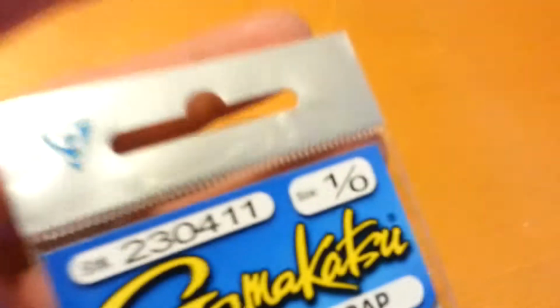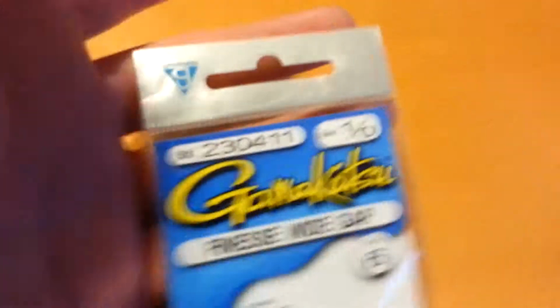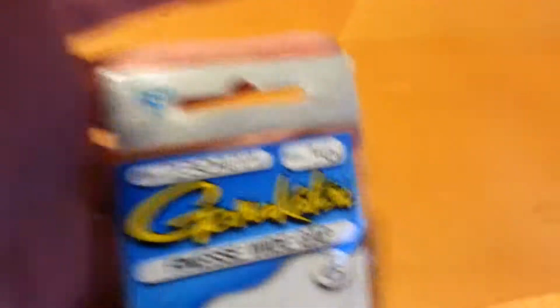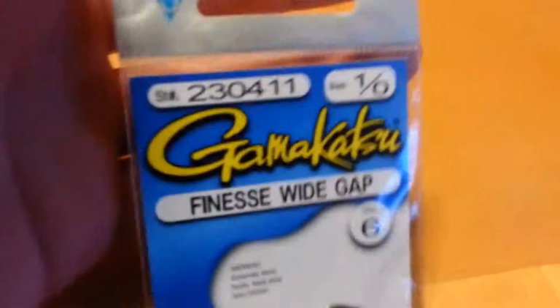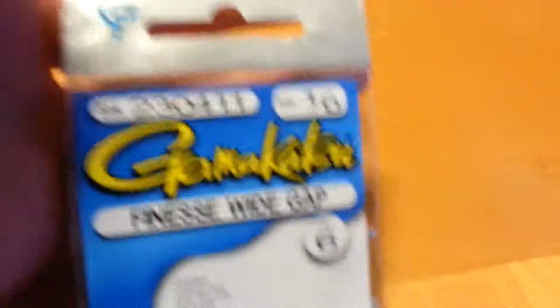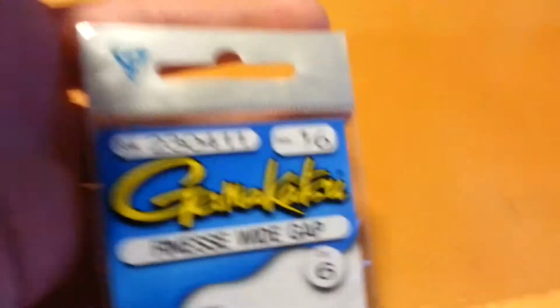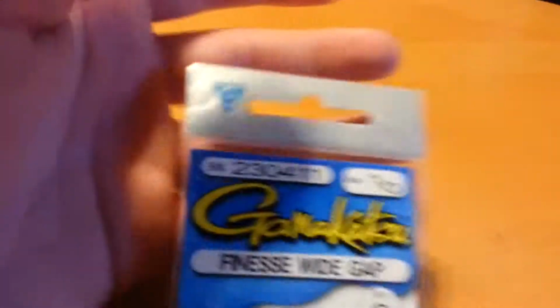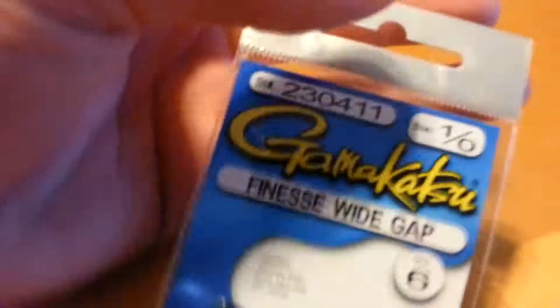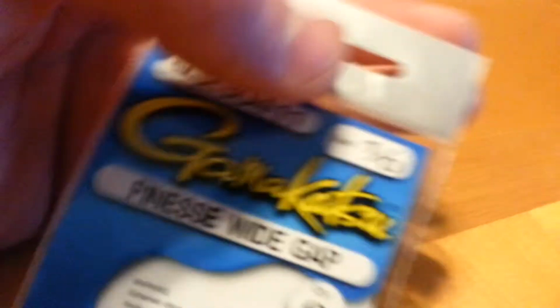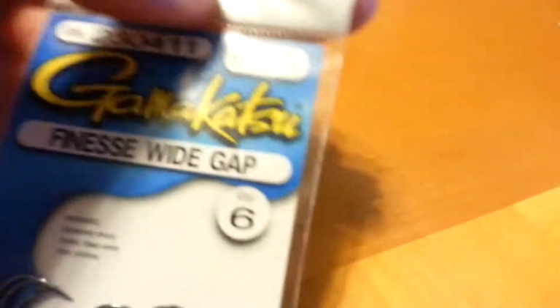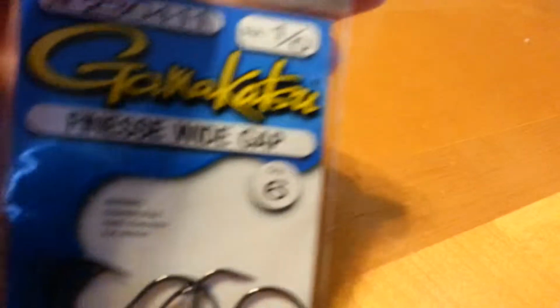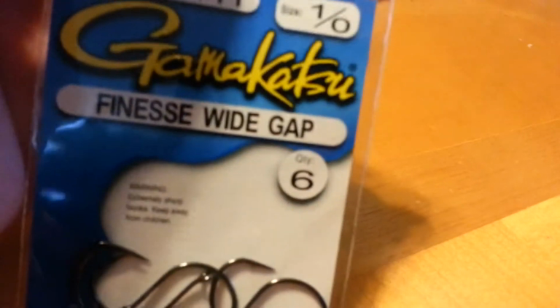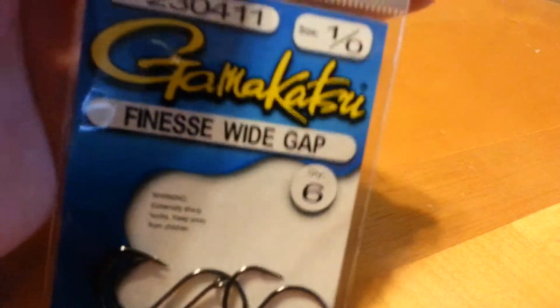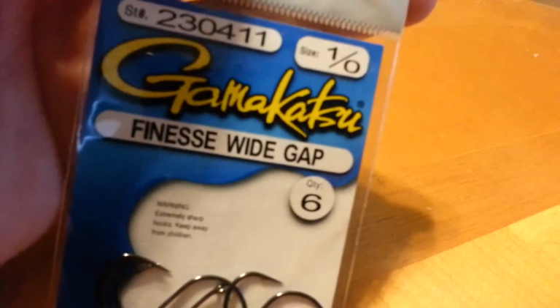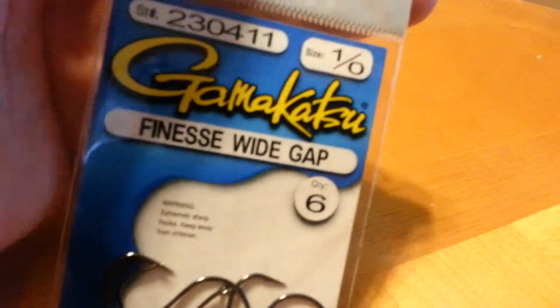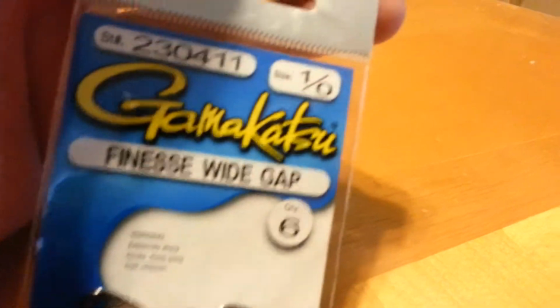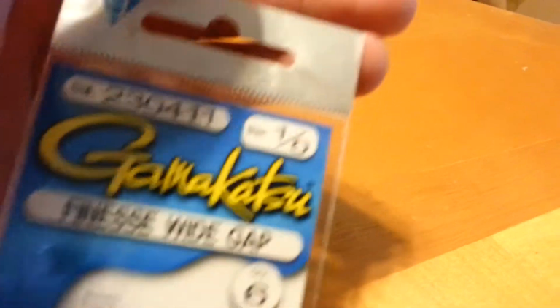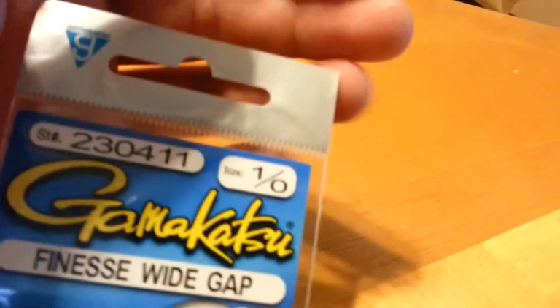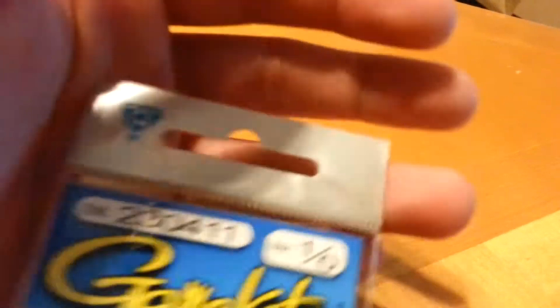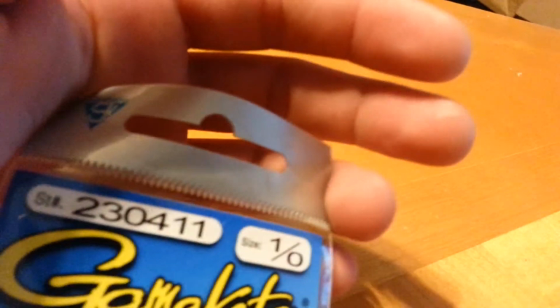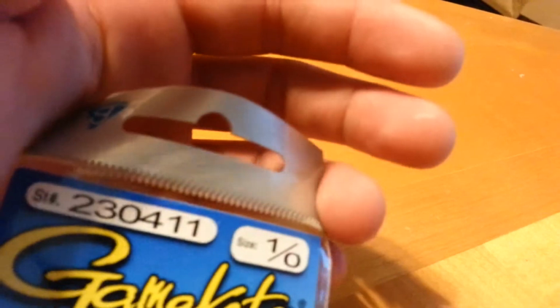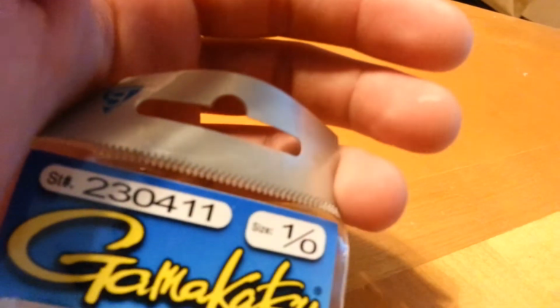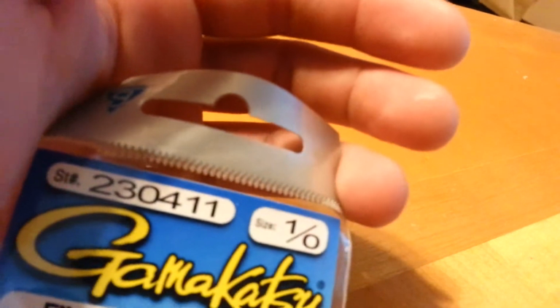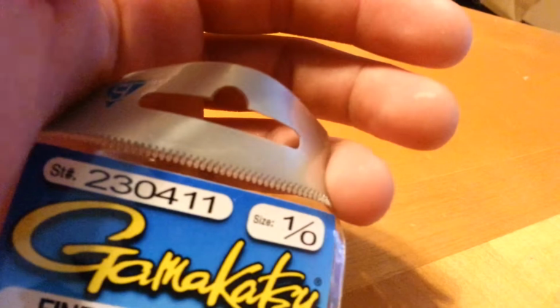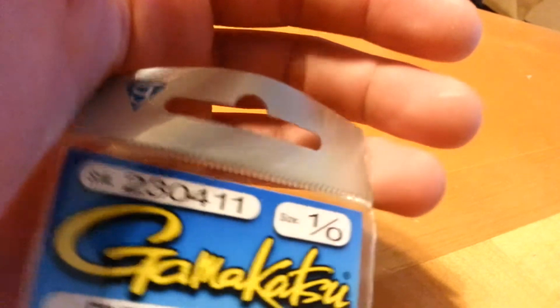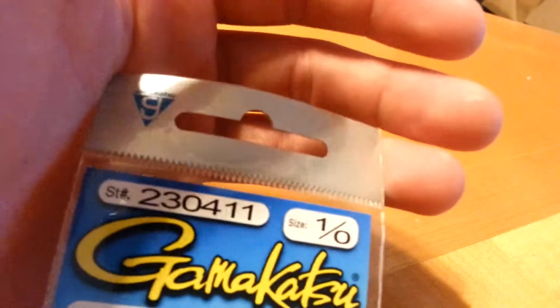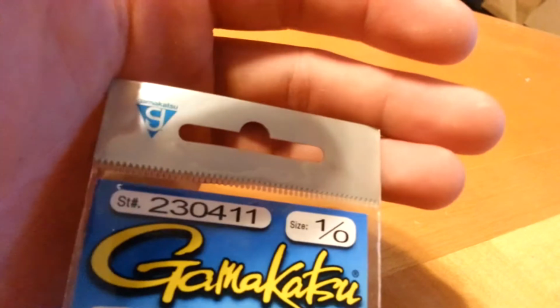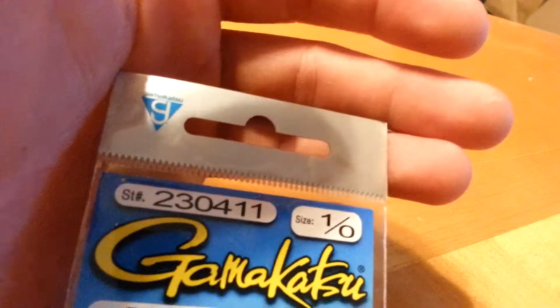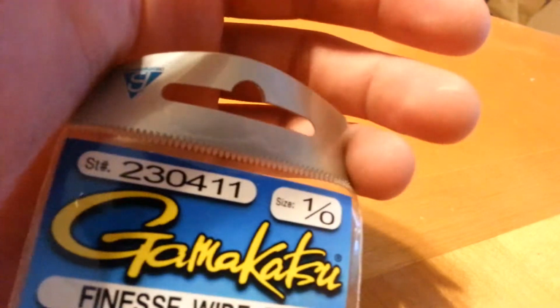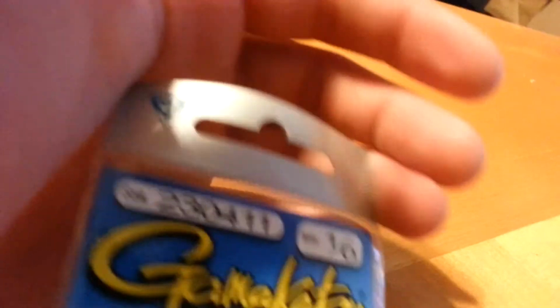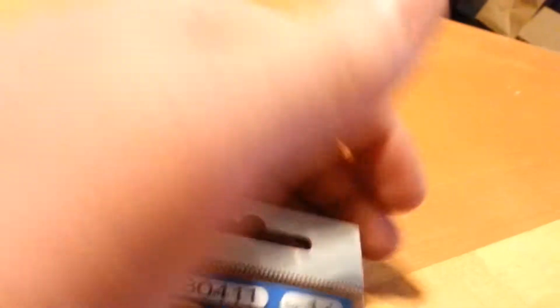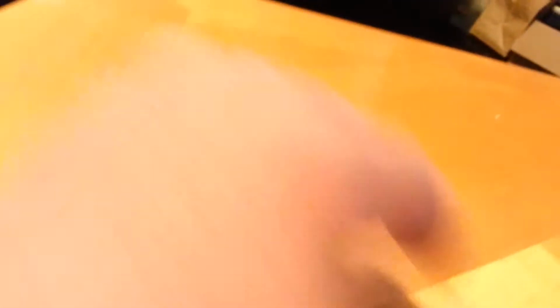Gamakatsu is always sharp, you guys. And these things aren't all that pricey.